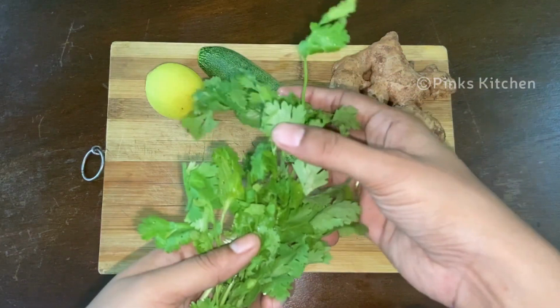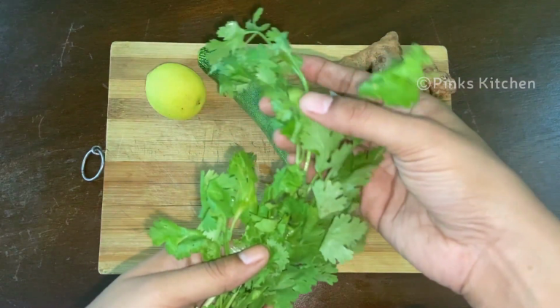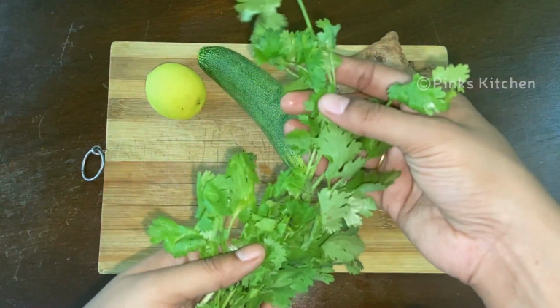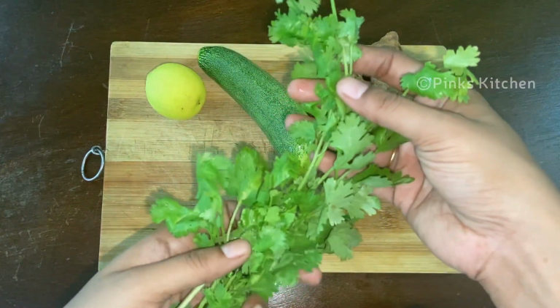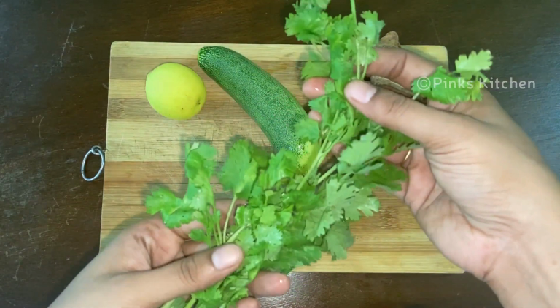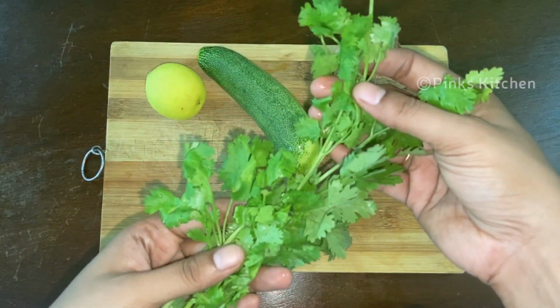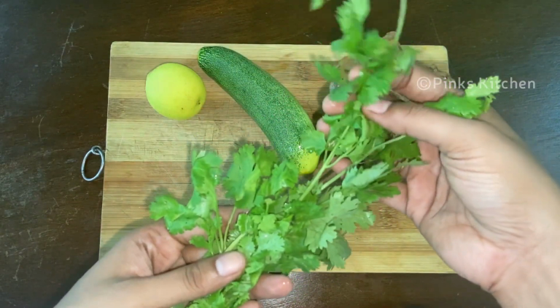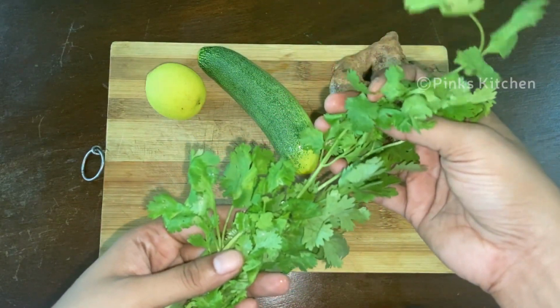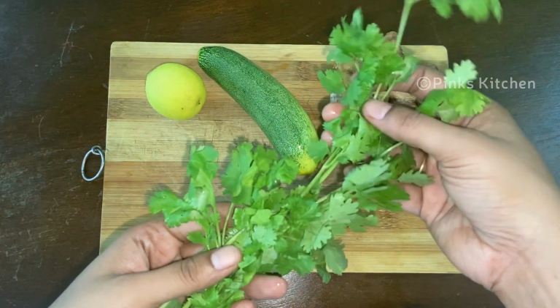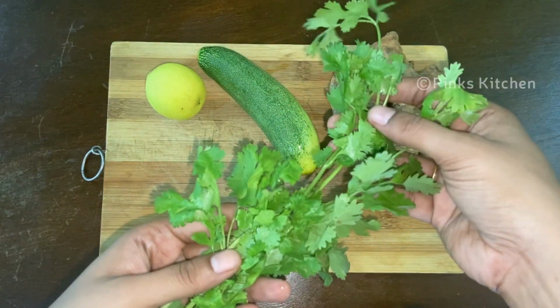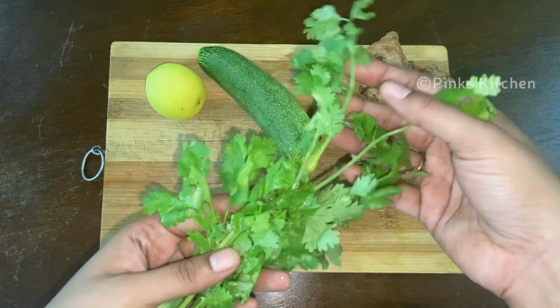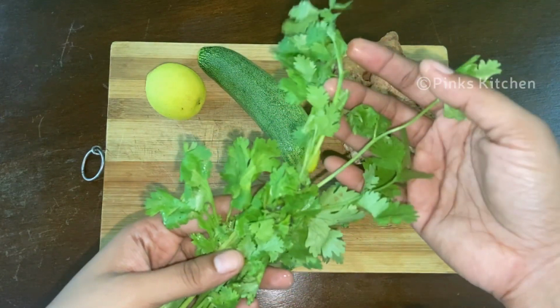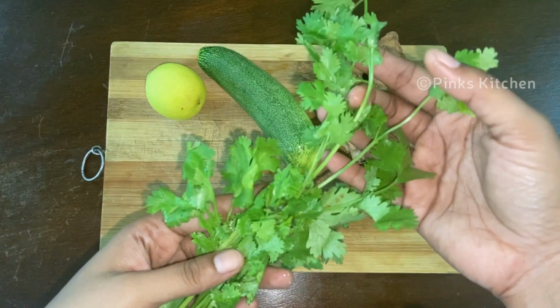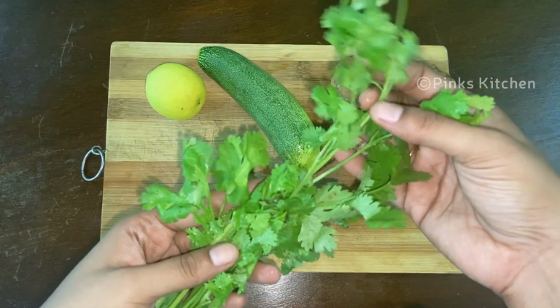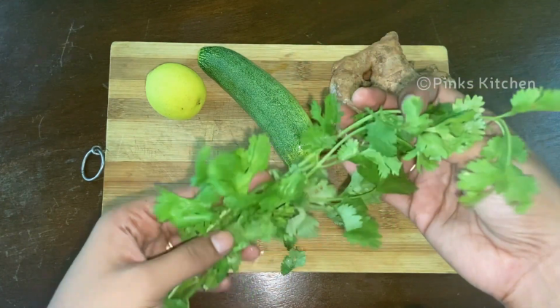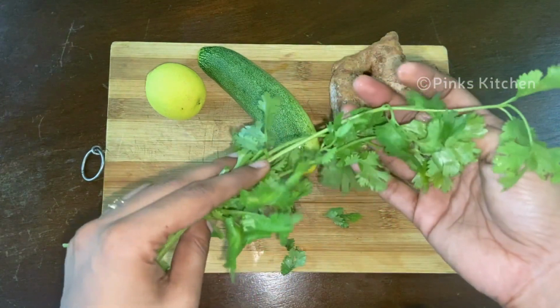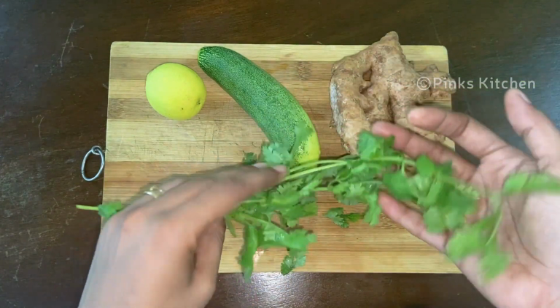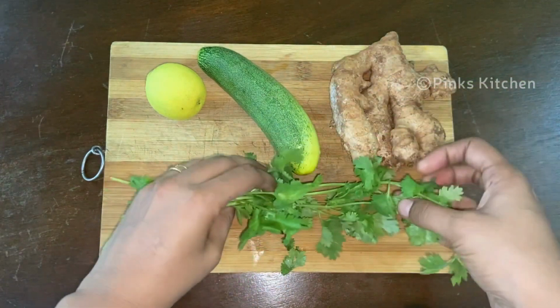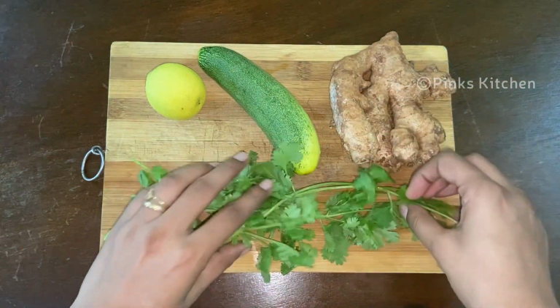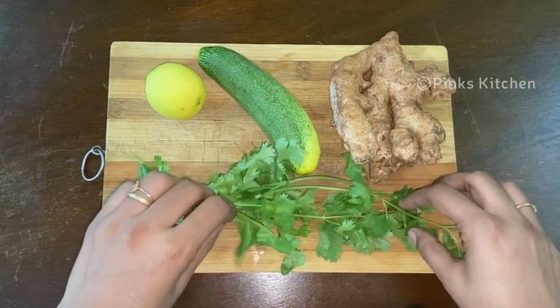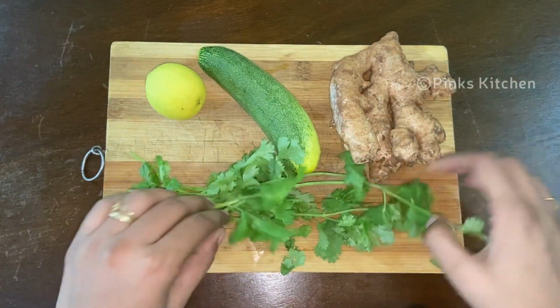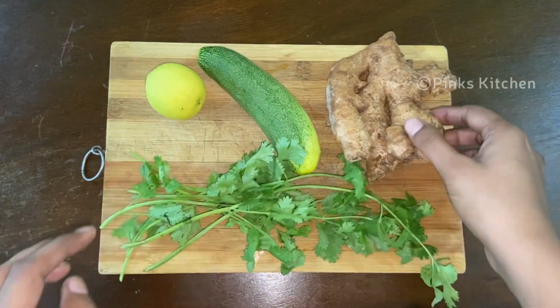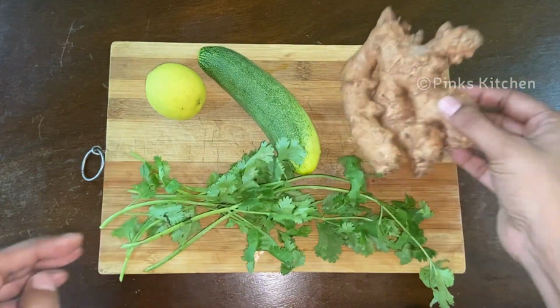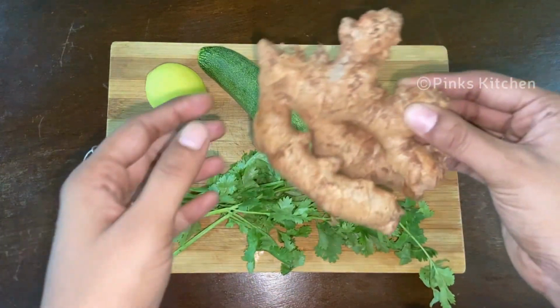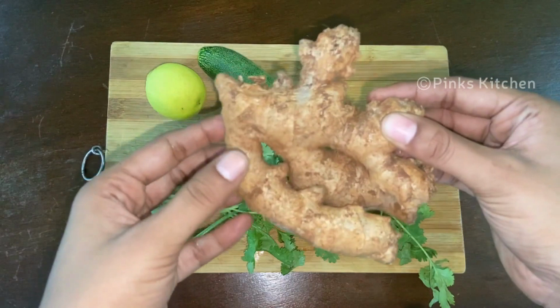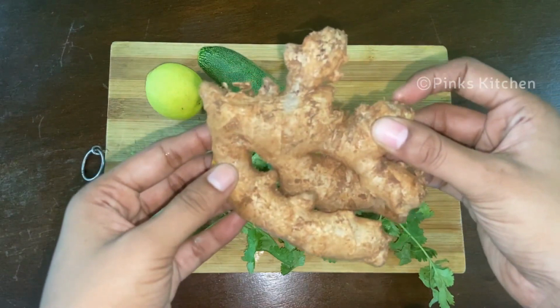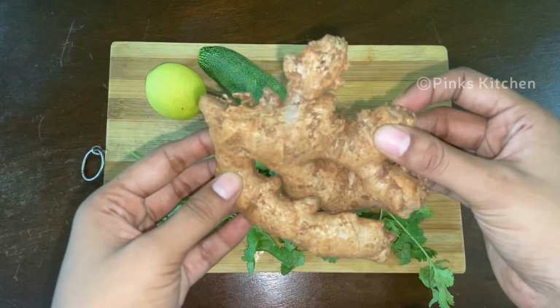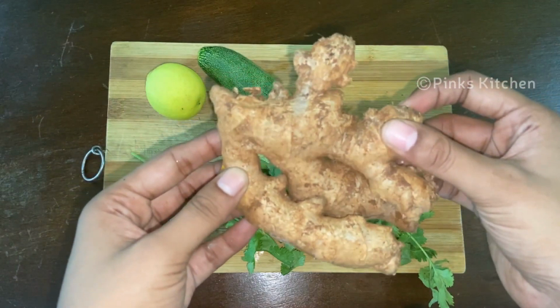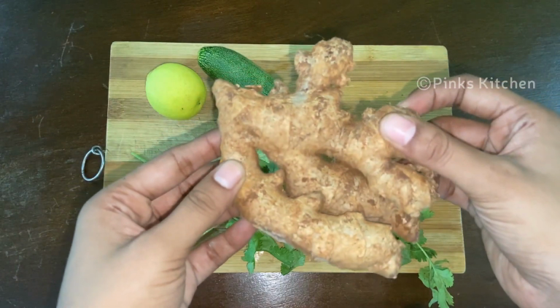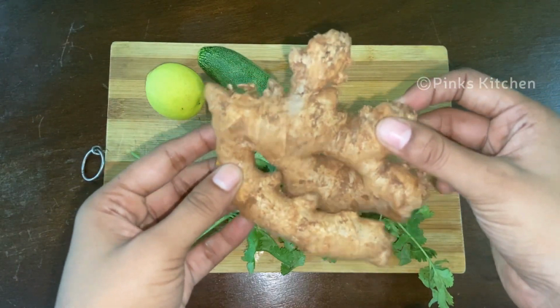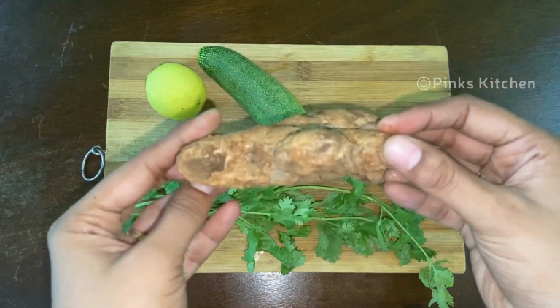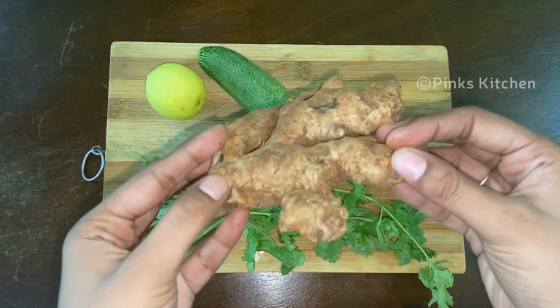When it comes to coriander, it is rich in vitamins and minerals such as iron and potassium. It treats bloating and maintains blood sugar levels. It heals joint pain and swelling. Ginger on the other hand helps in weight loss and lowers cholesterol levels.